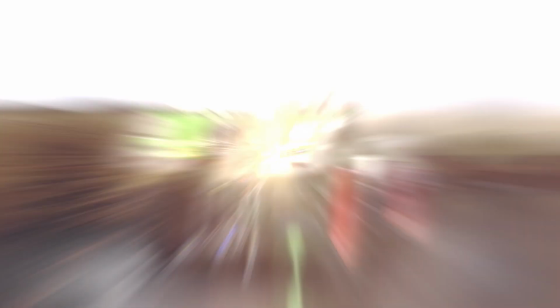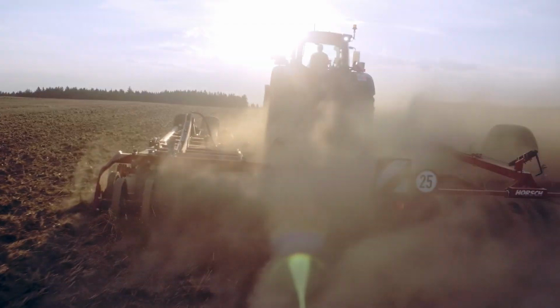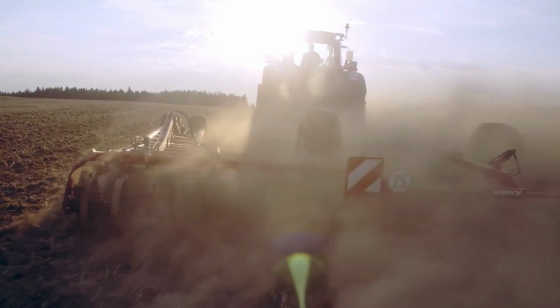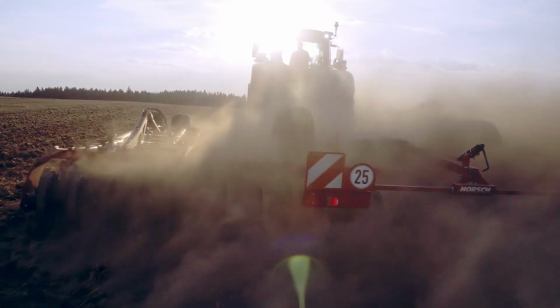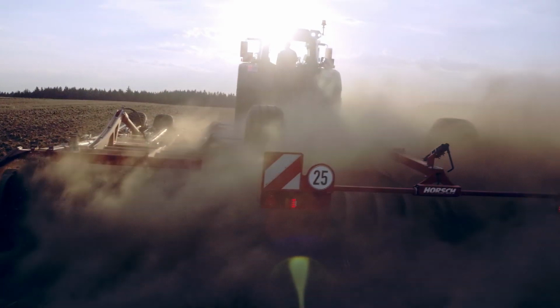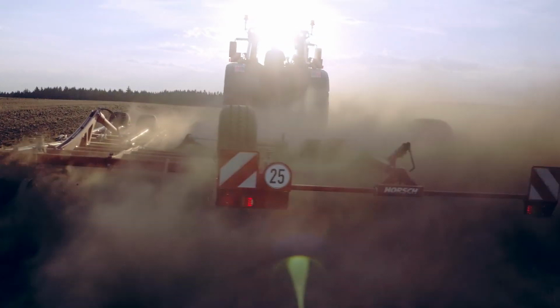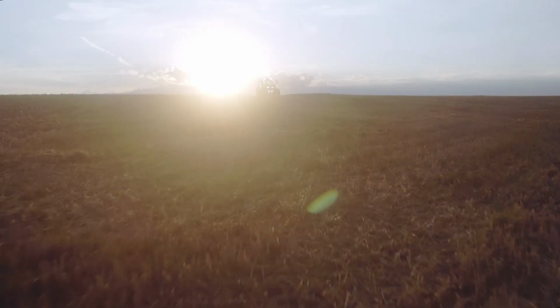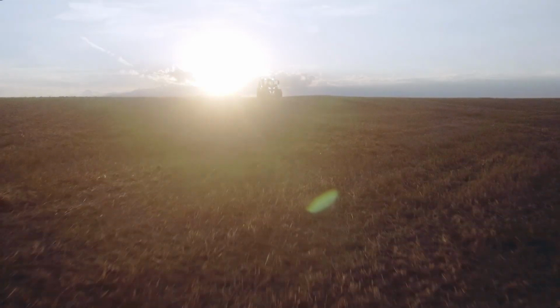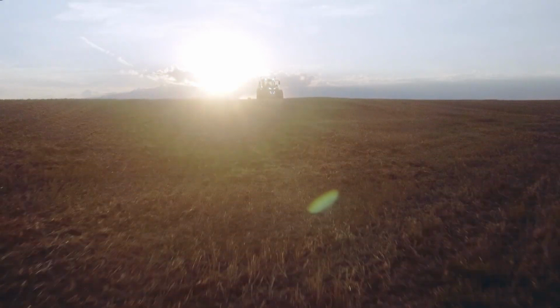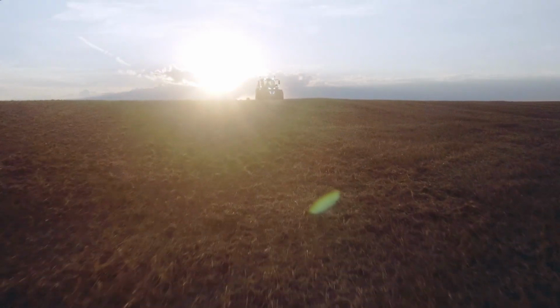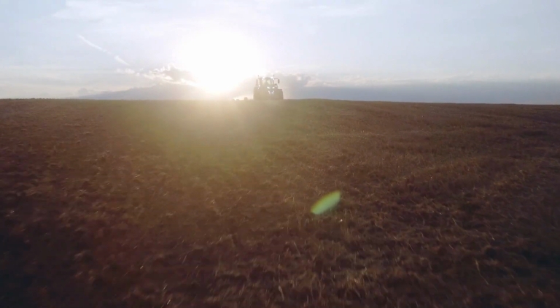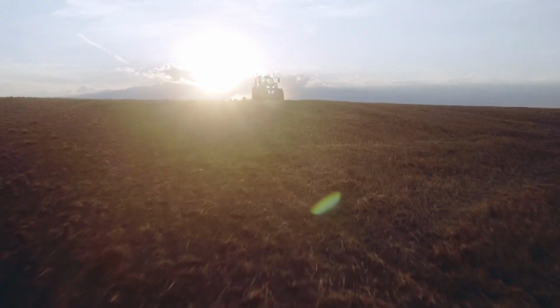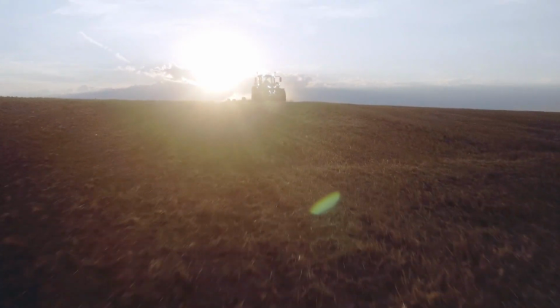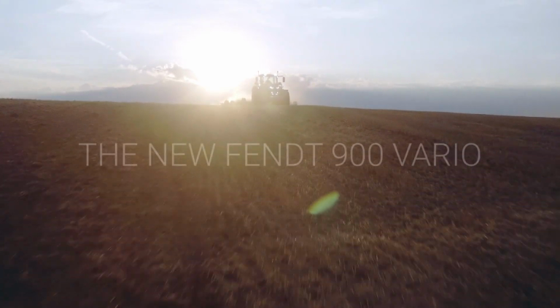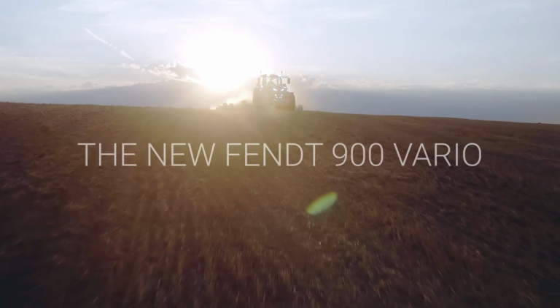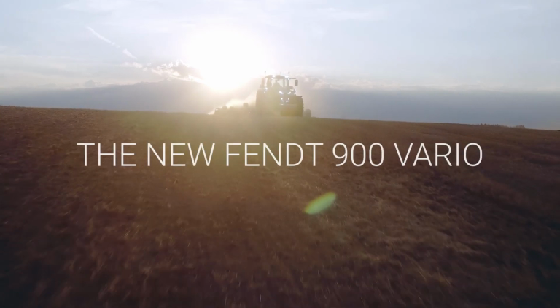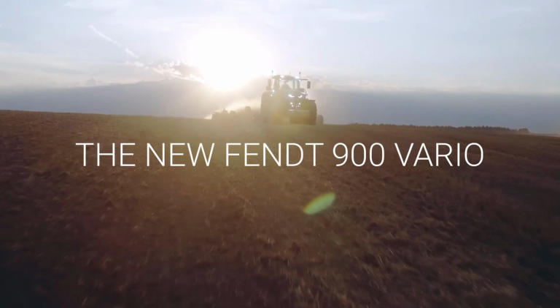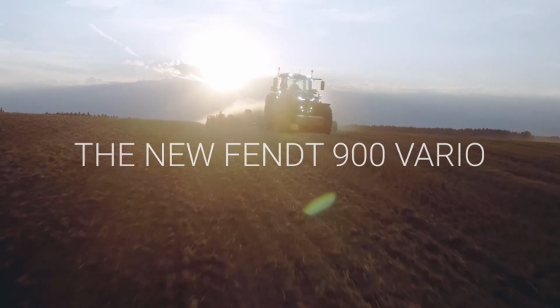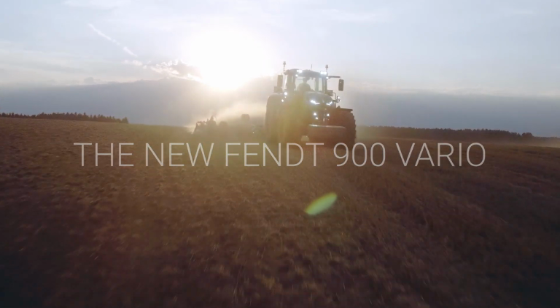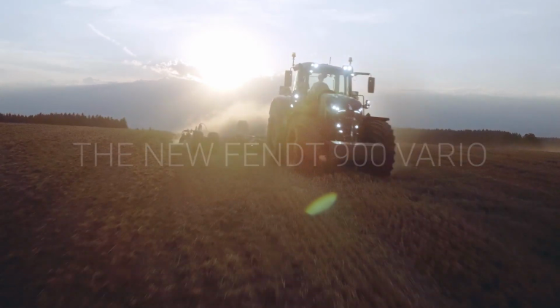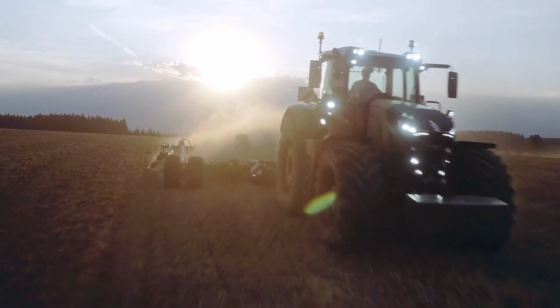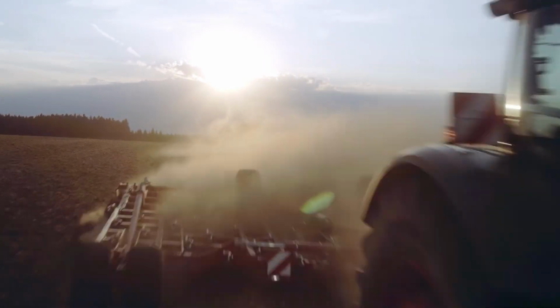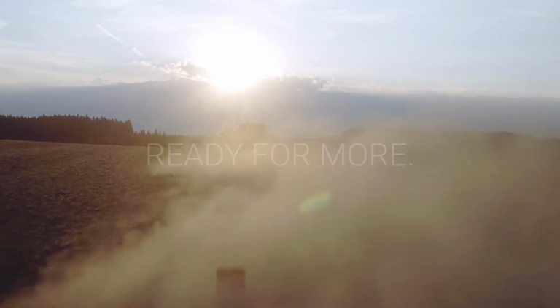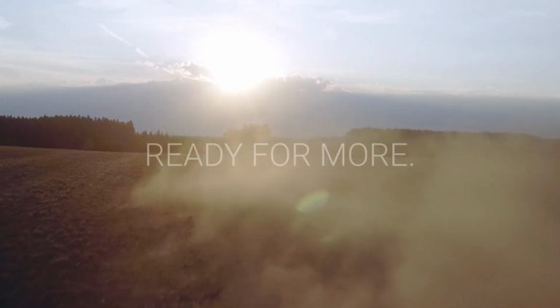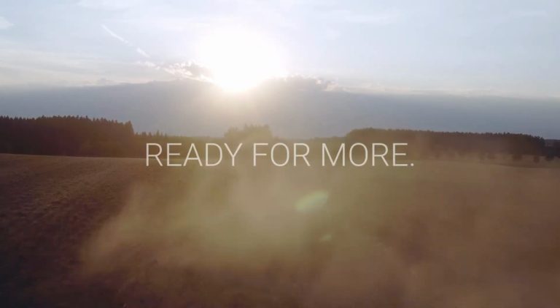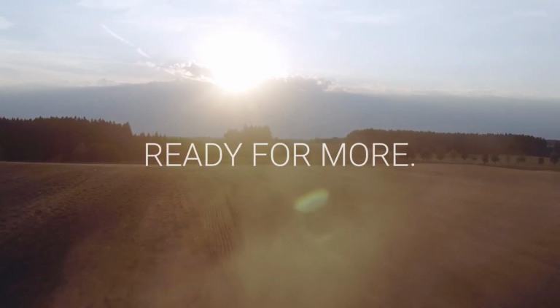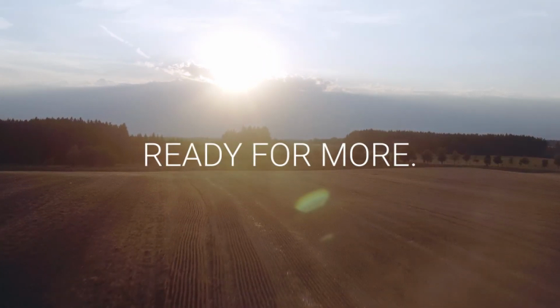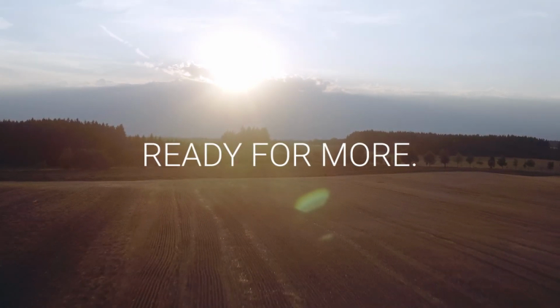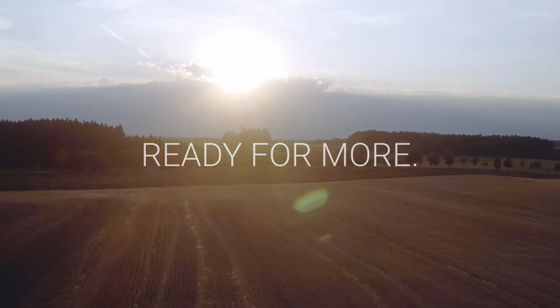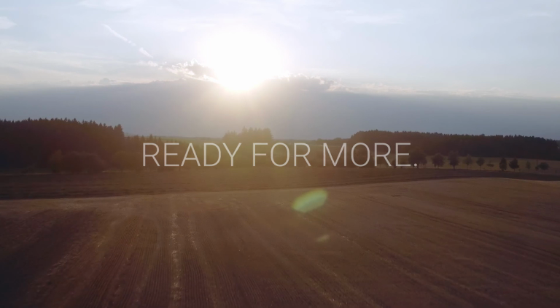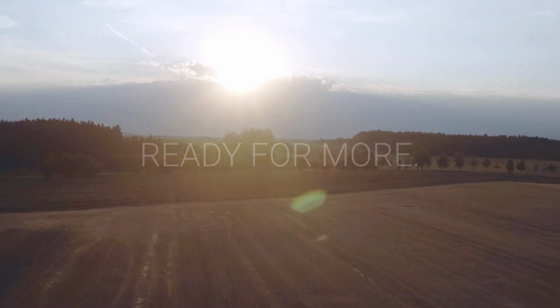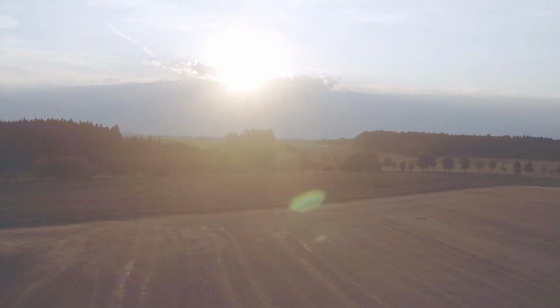Perfect grip, whatever the job. The new Fendt 900 Vario — ready for more. Are you?